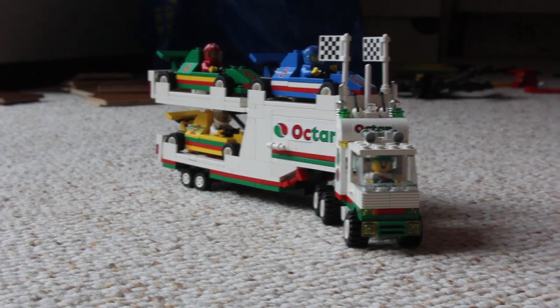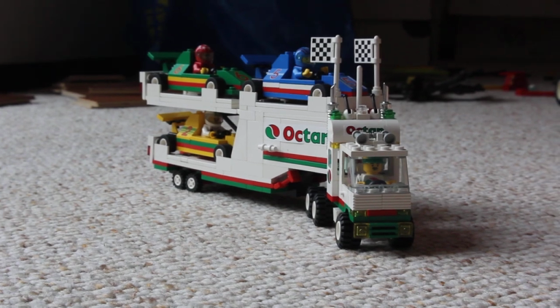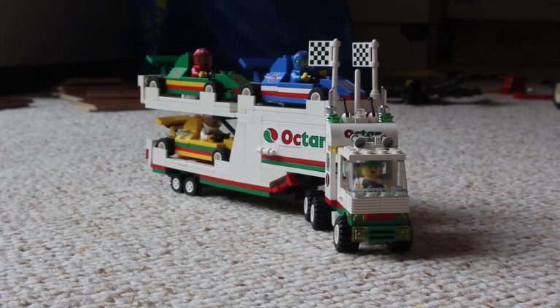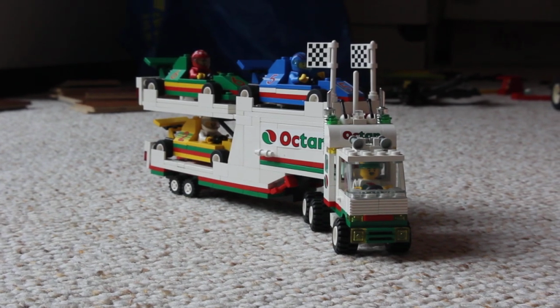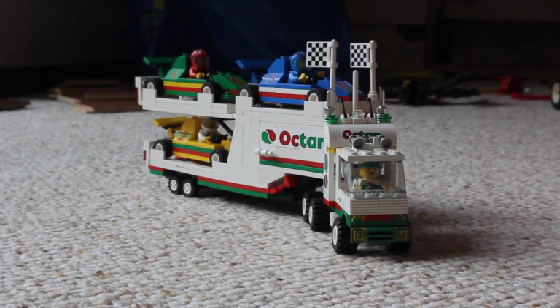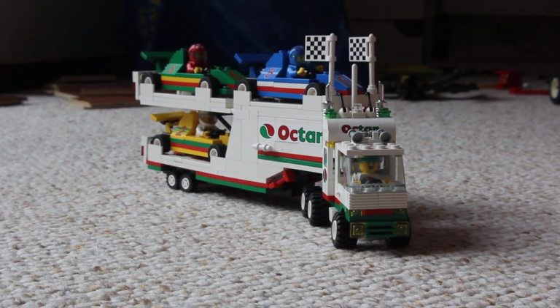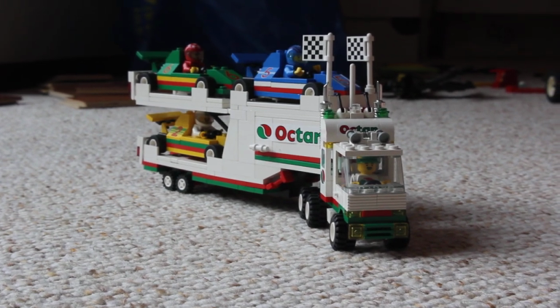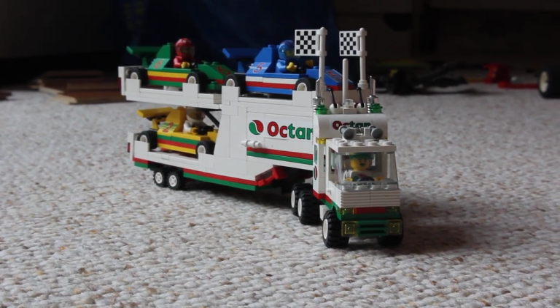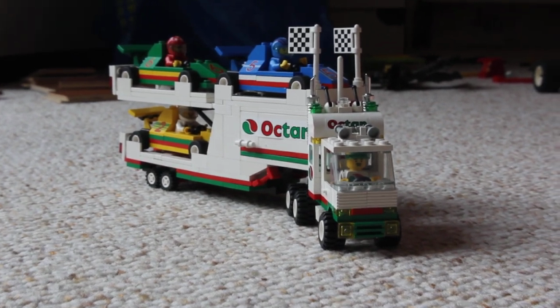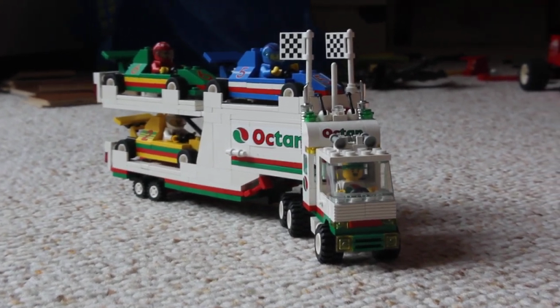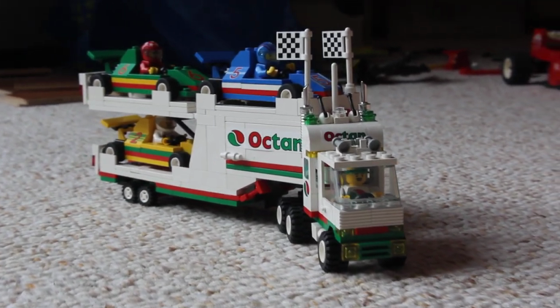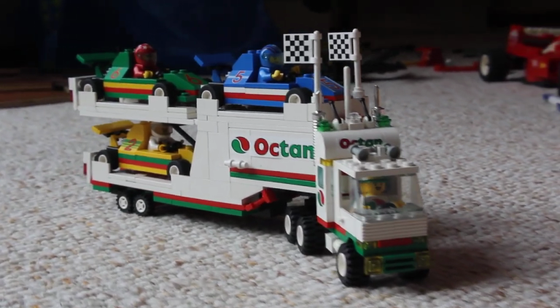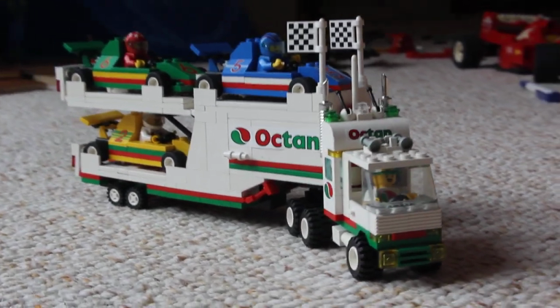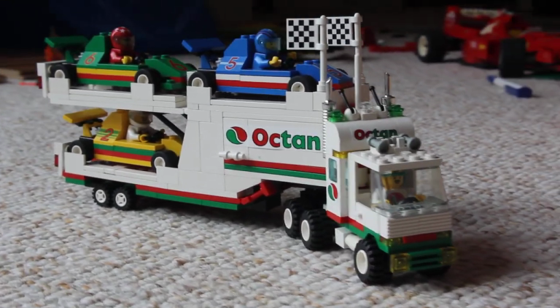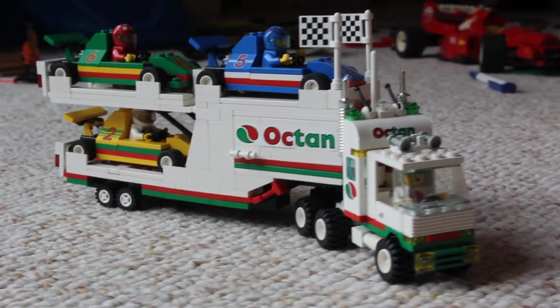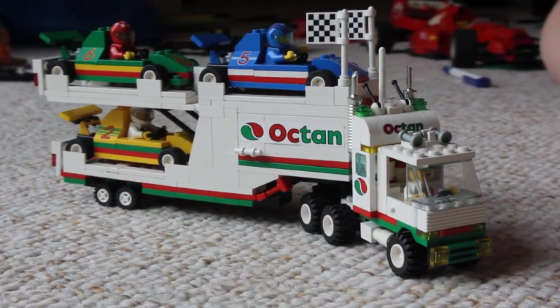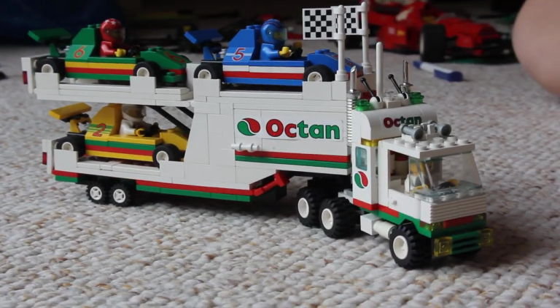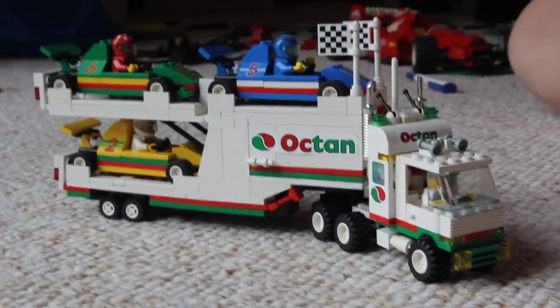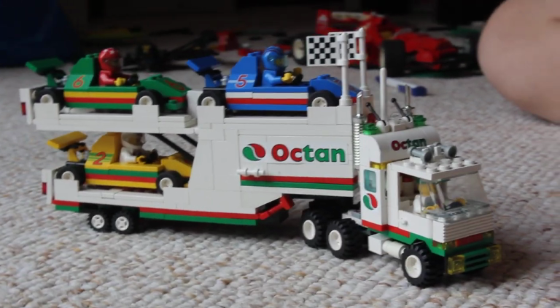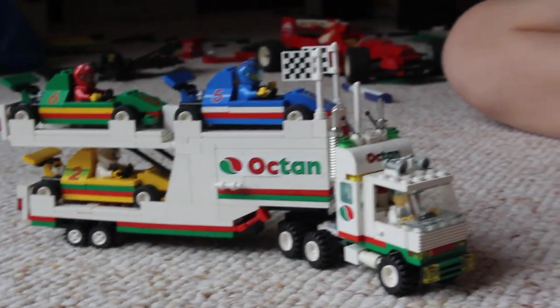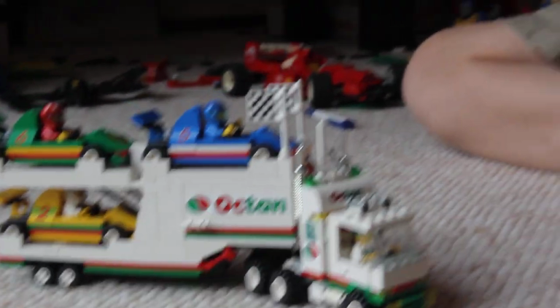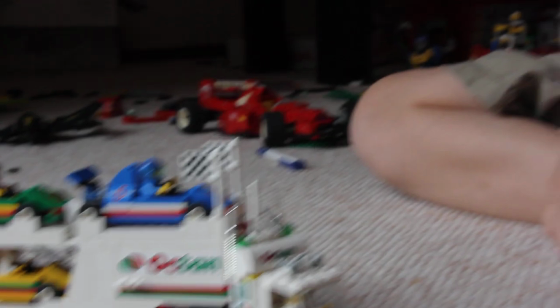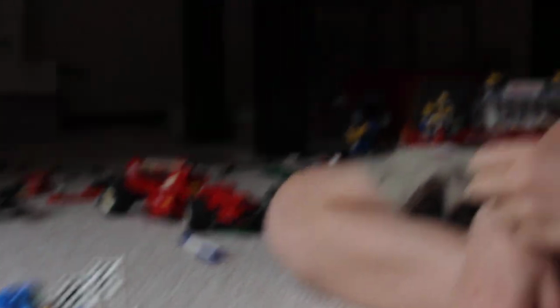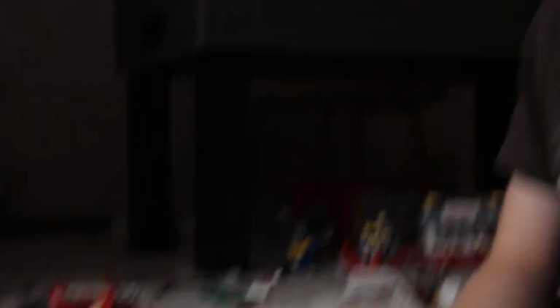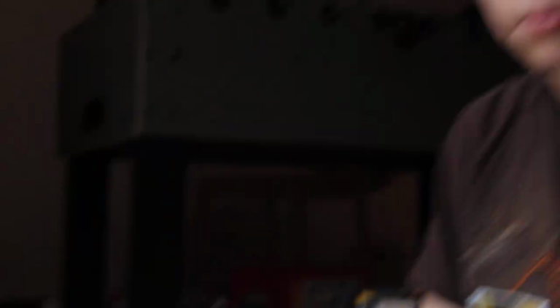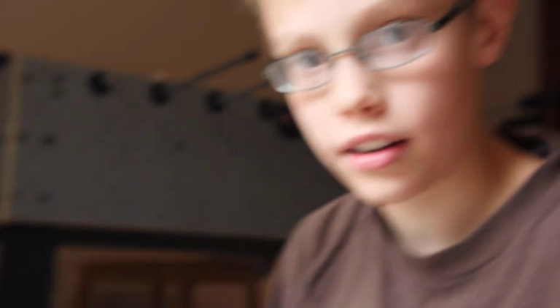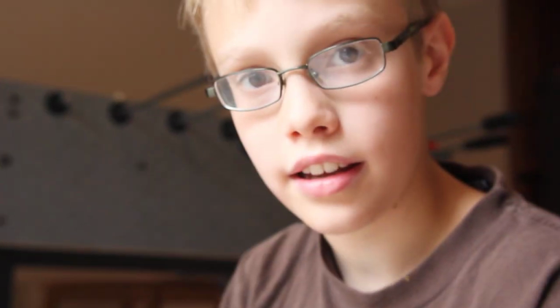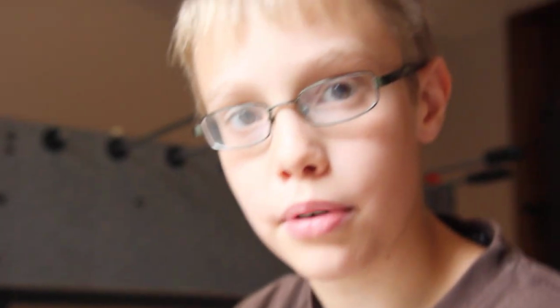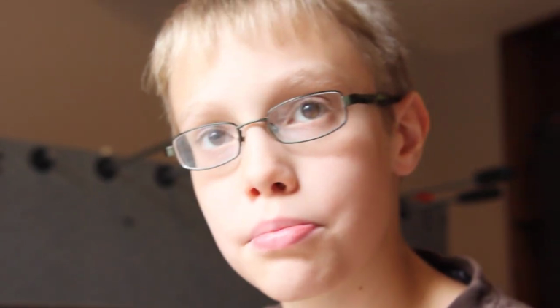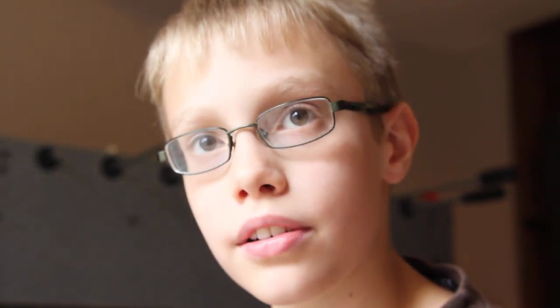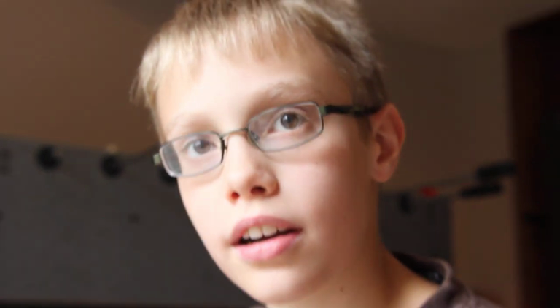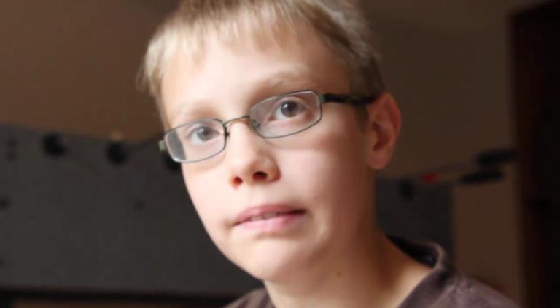This is the truck all stowed away, ready to go to the next race. If you want to see more like this, go to our blog at Bricksburg.com.